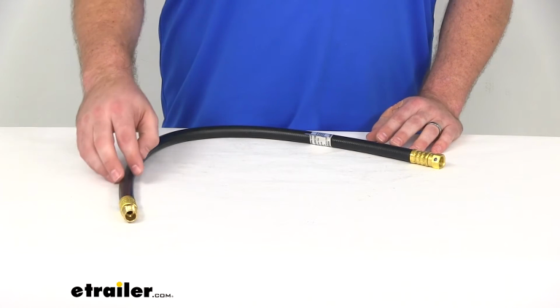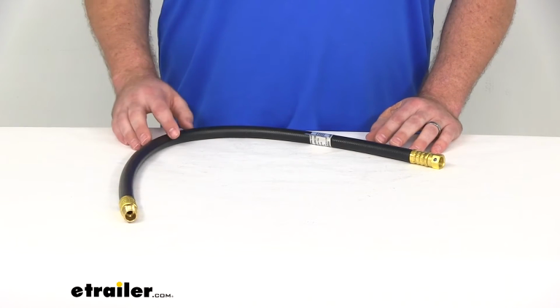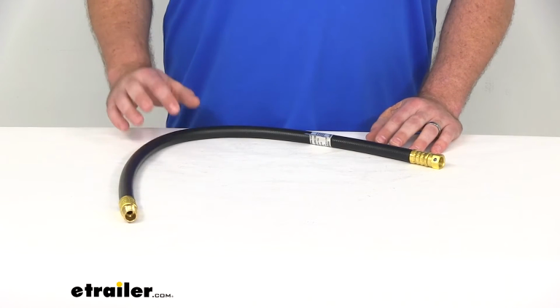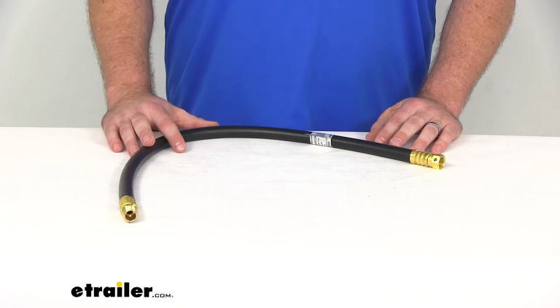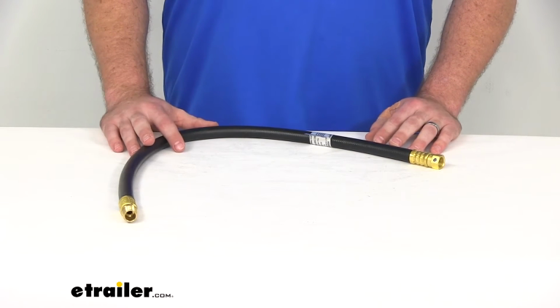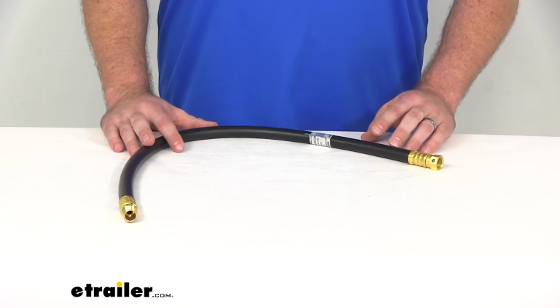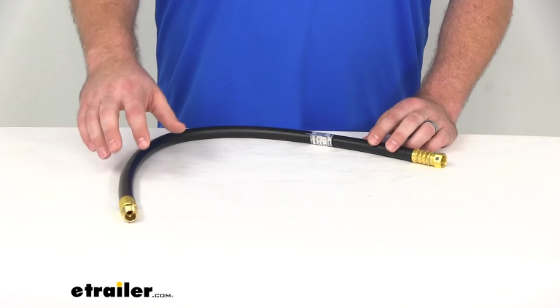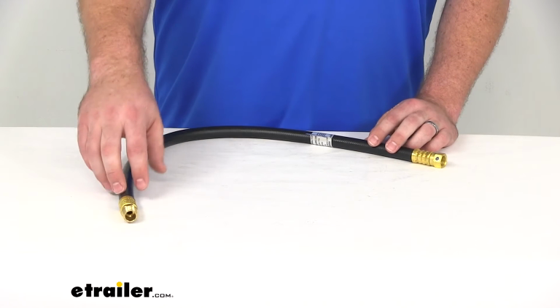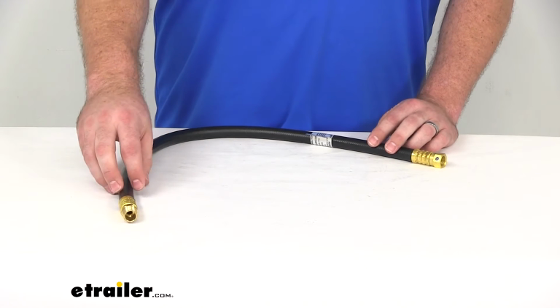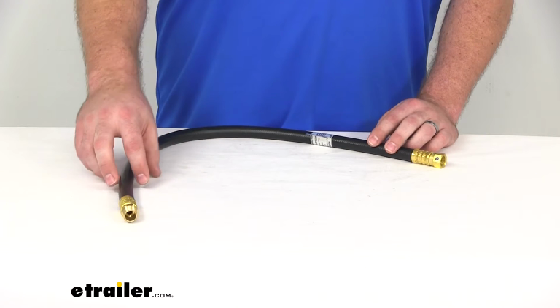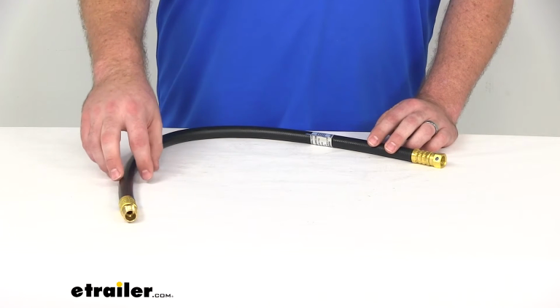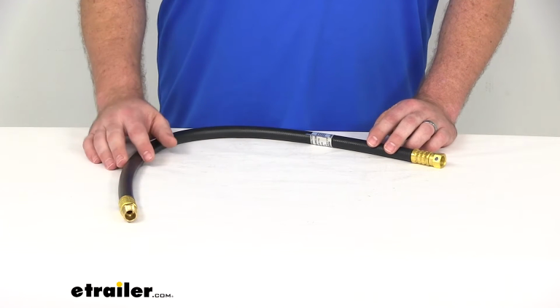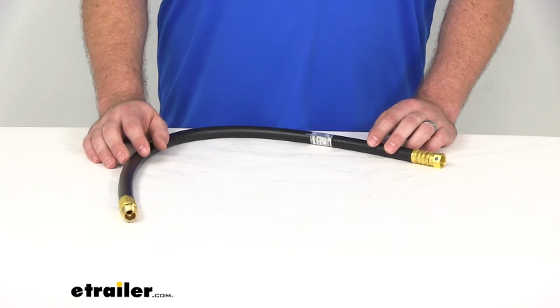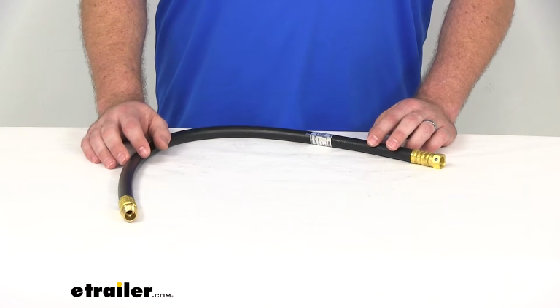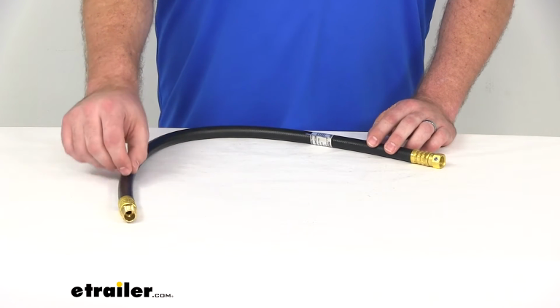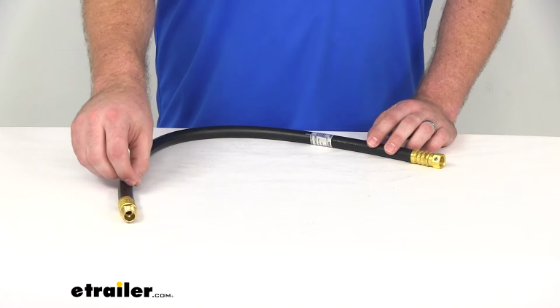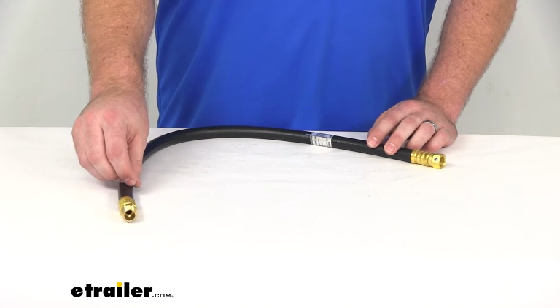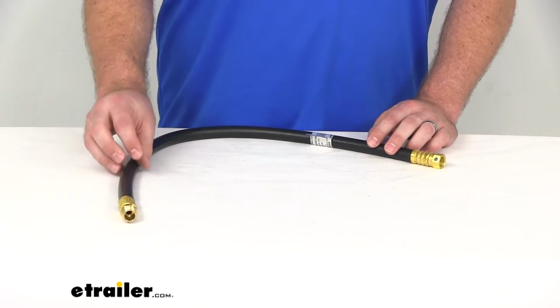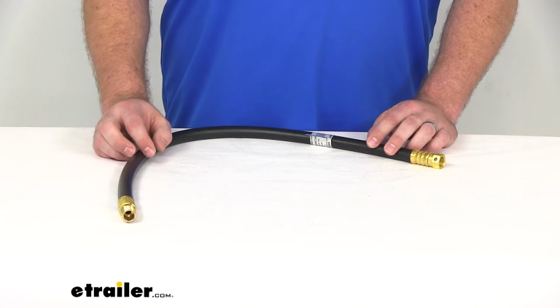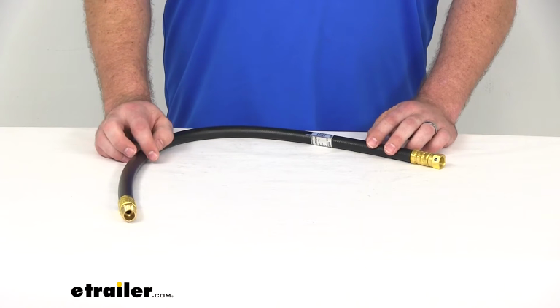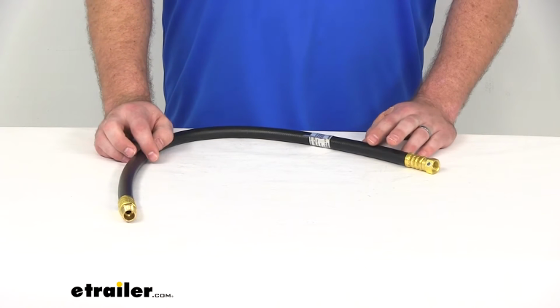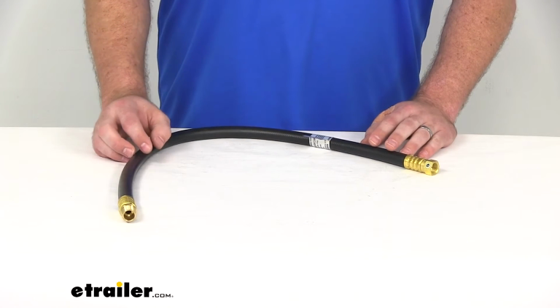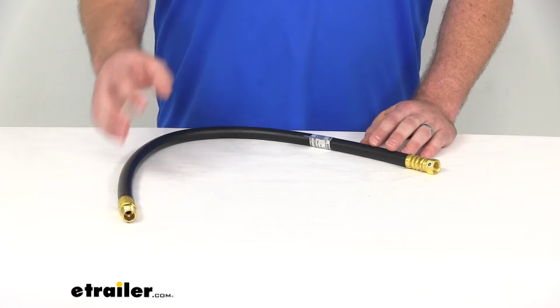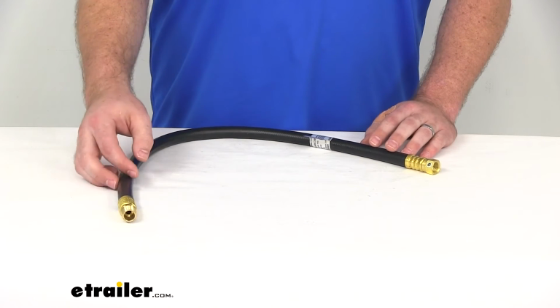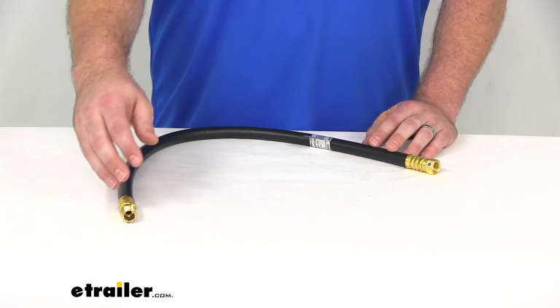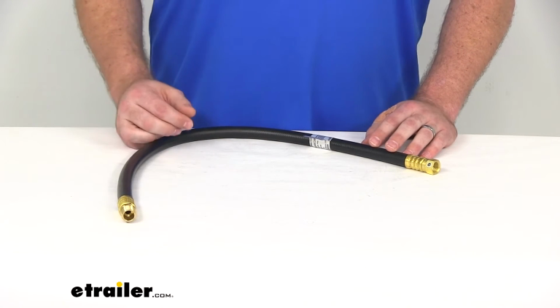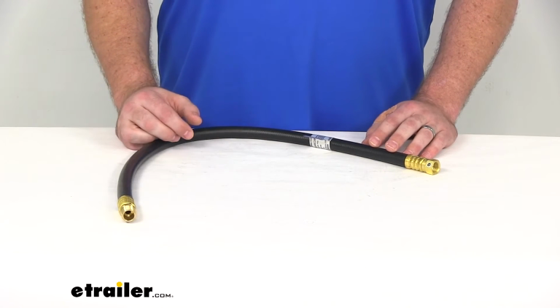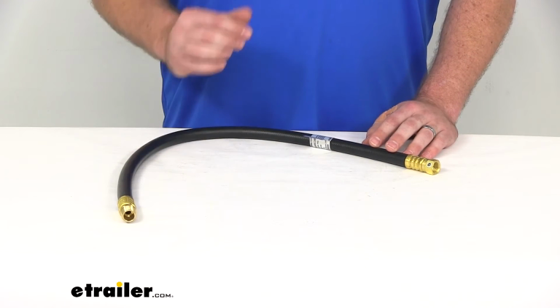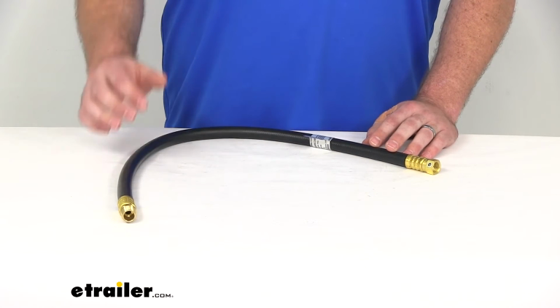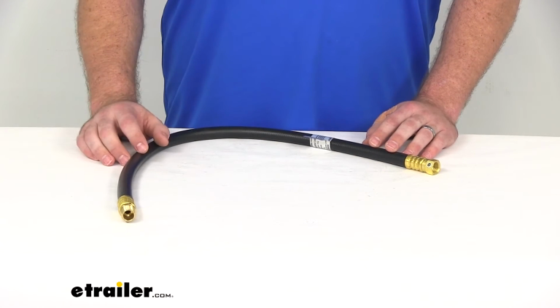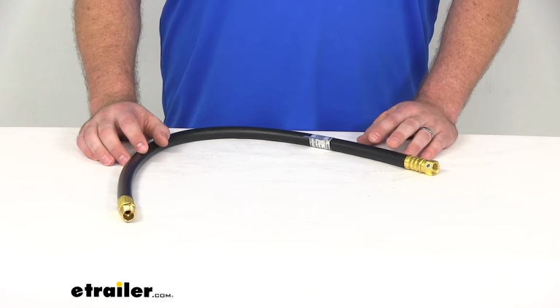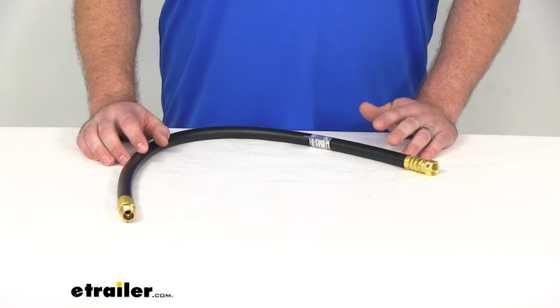This hose has a rubber construction, so it's going to resist any kinks or cracking, anything like that. It's got an internal diameter of three-eighths of an inch, which is going to be plenty of room for that propane to flow through and power up all your appliances.